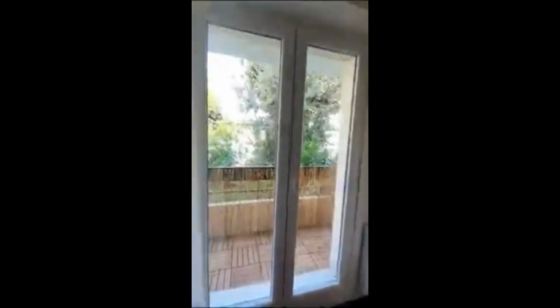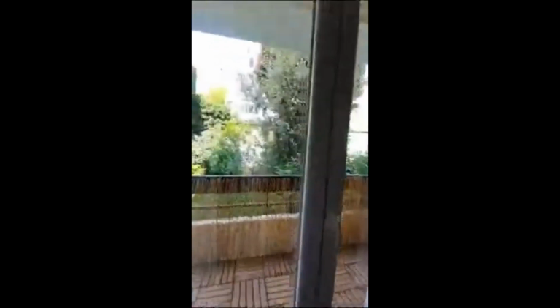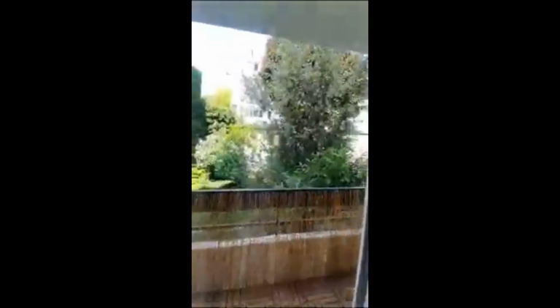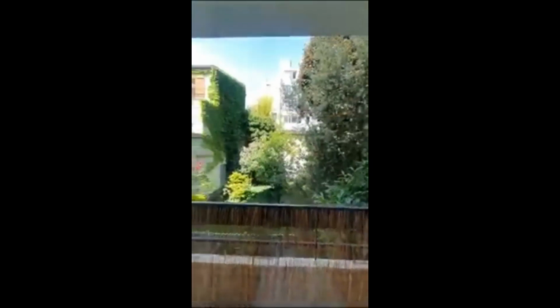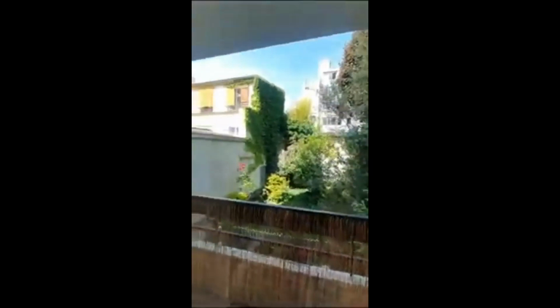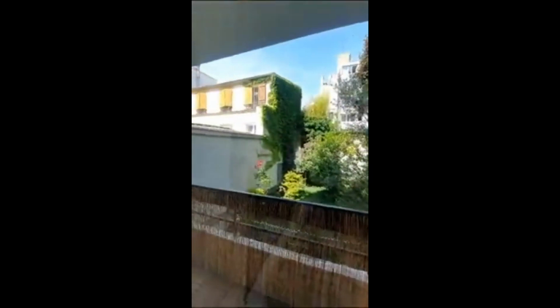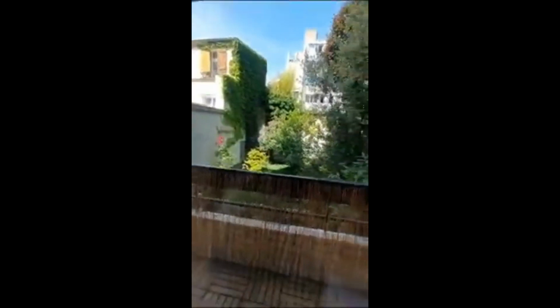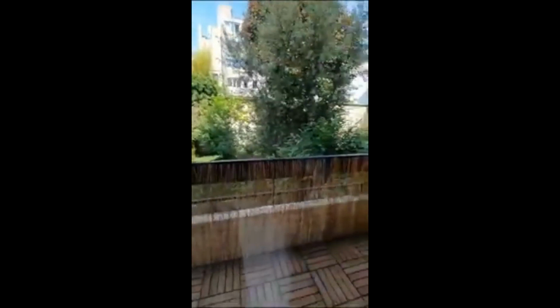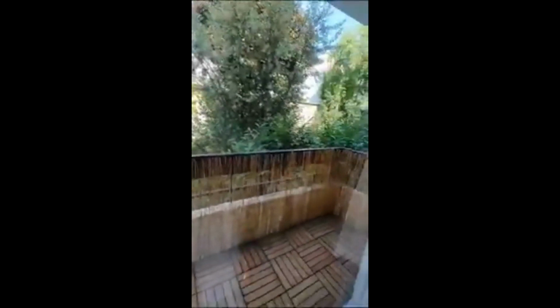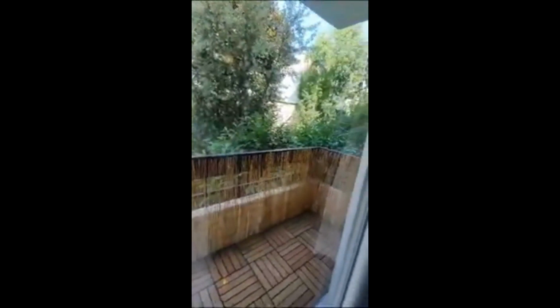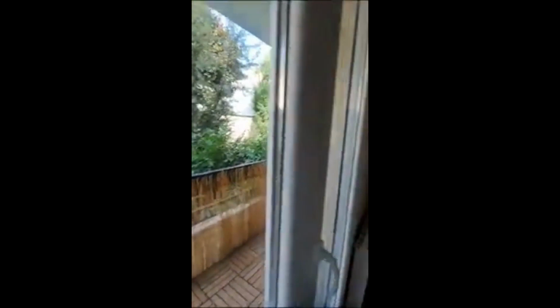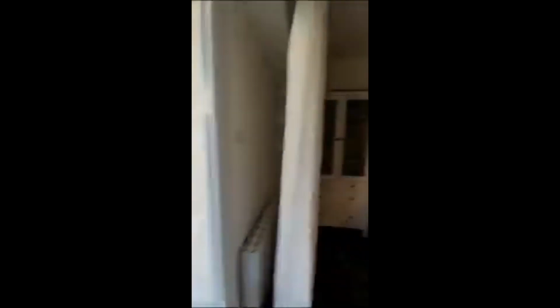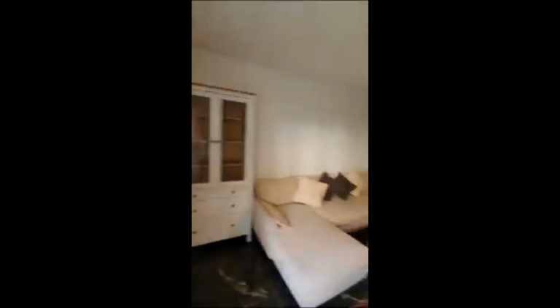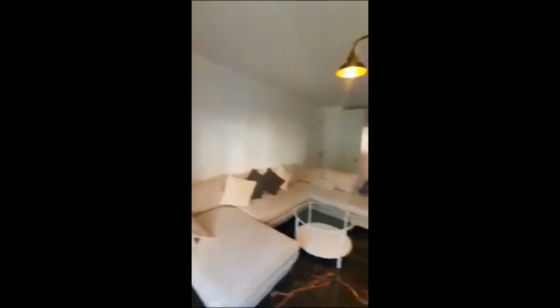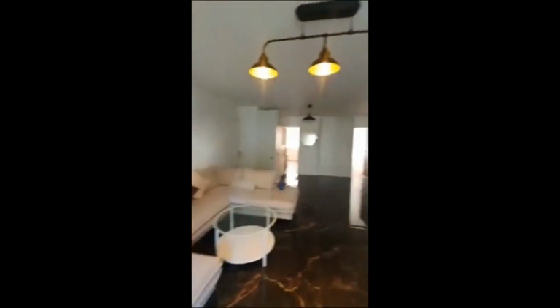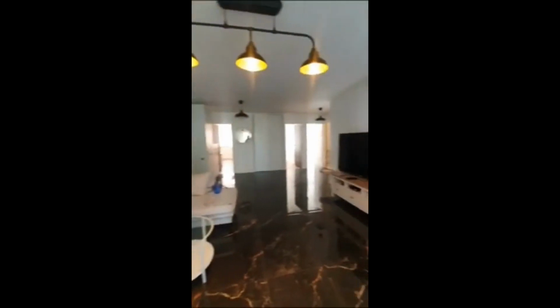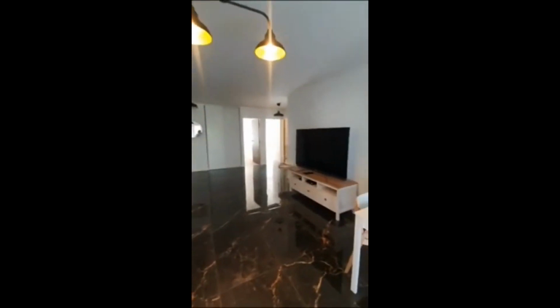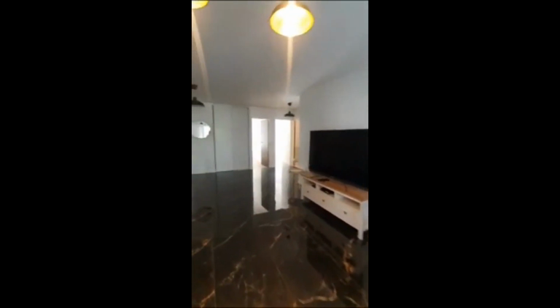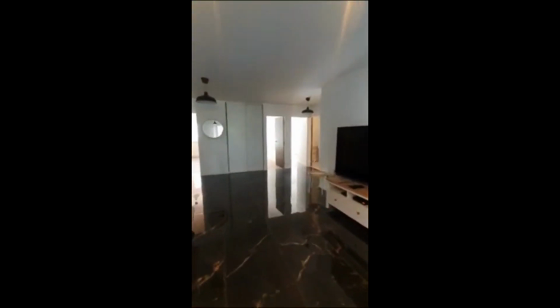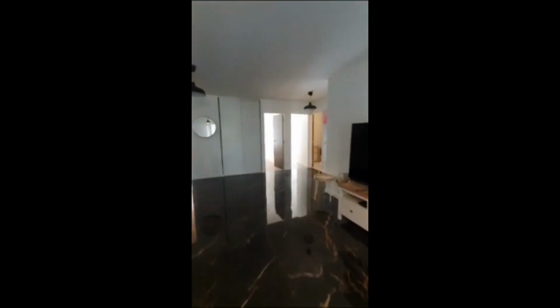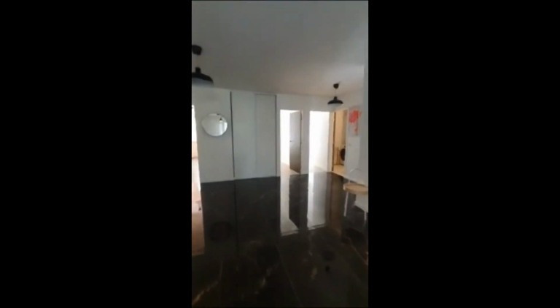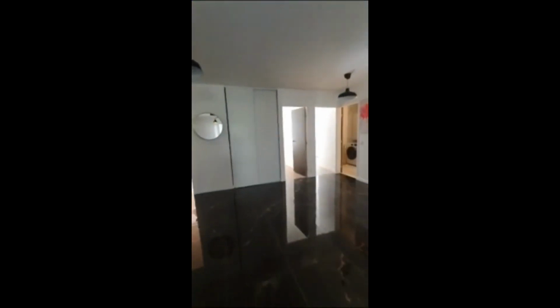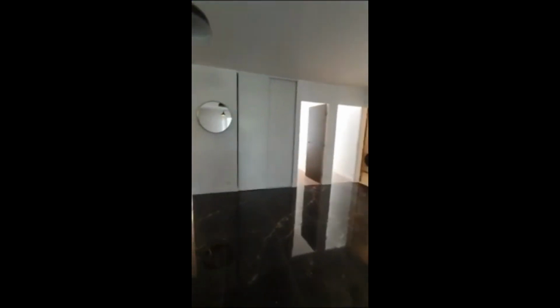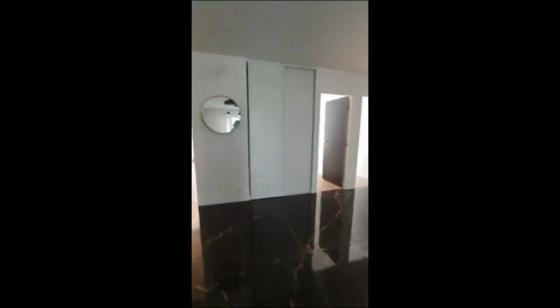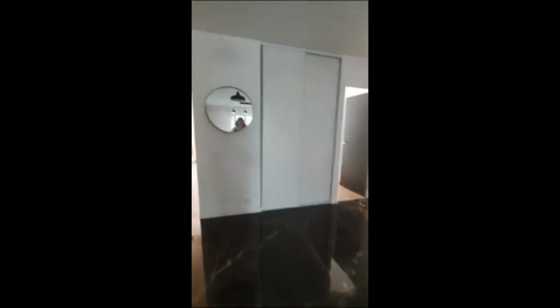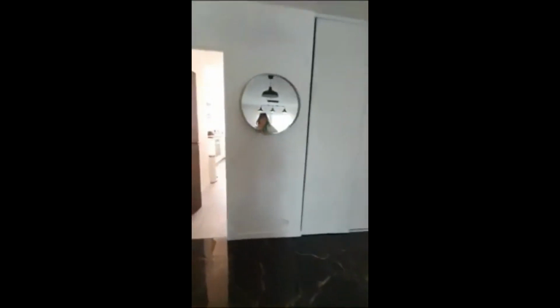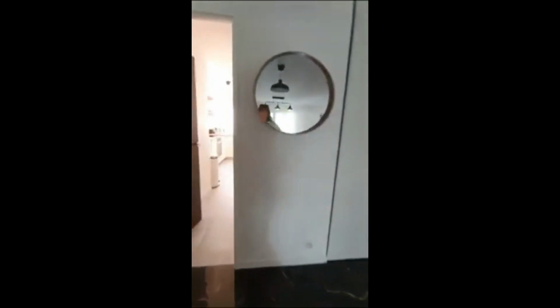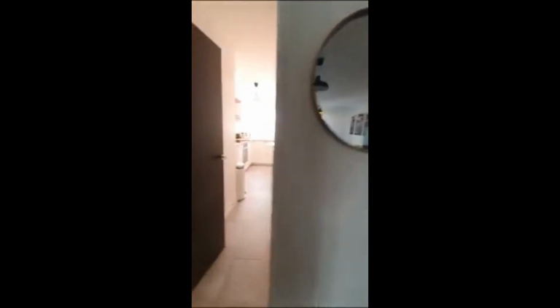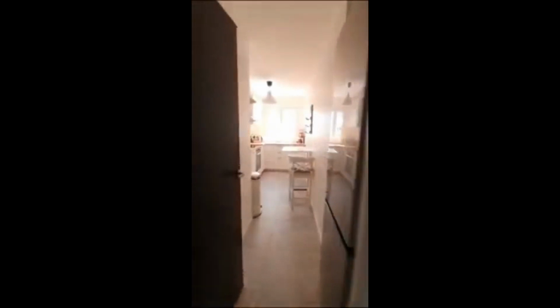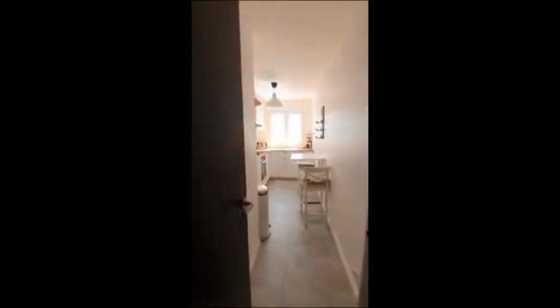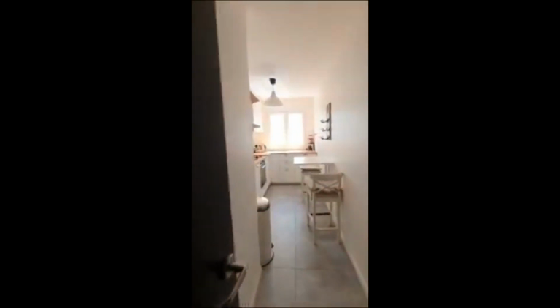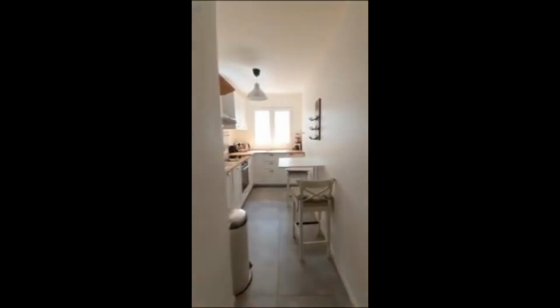From the living room you will have access to a balcony as well, with this nice view full of plants. We have a big sofa and there's the television as well.